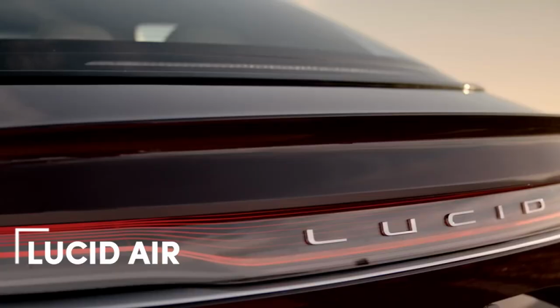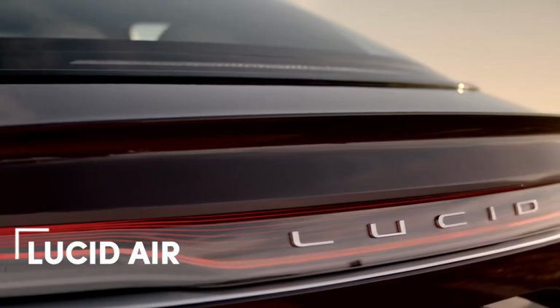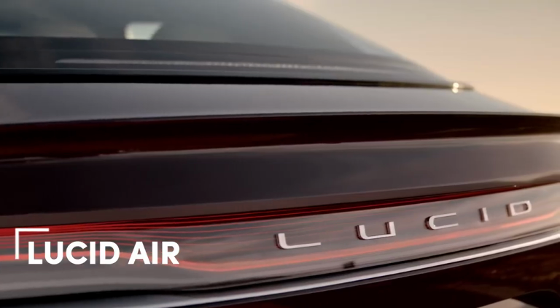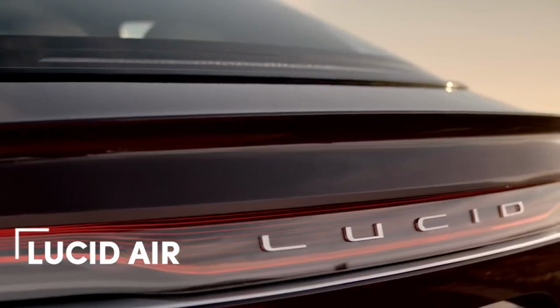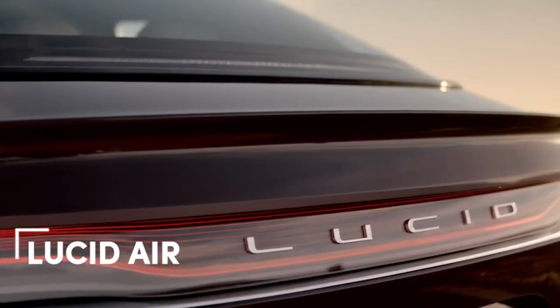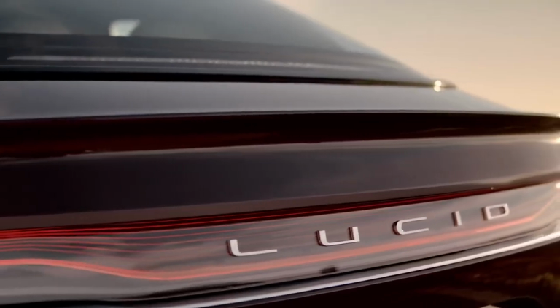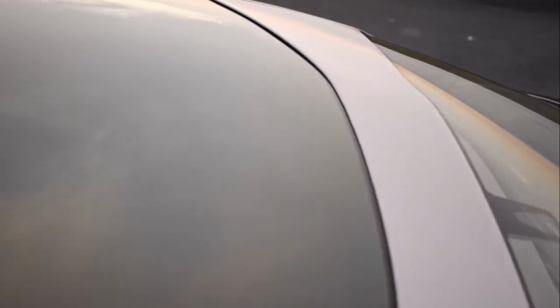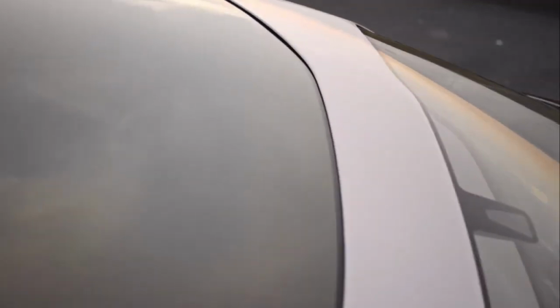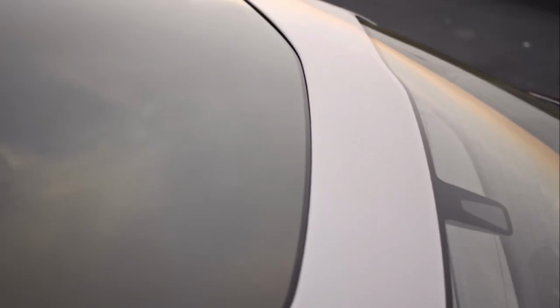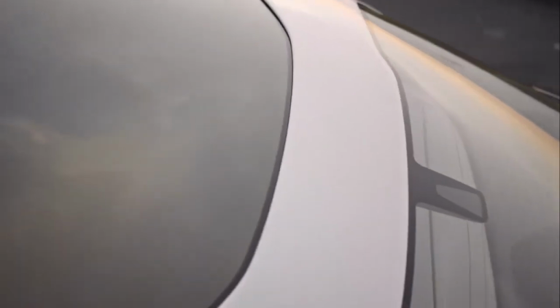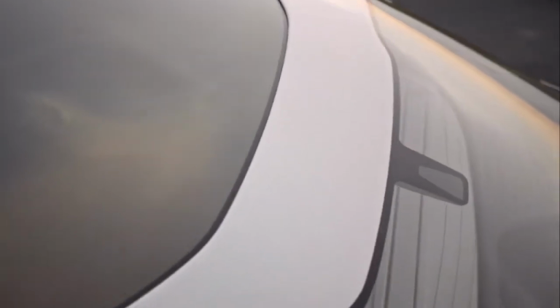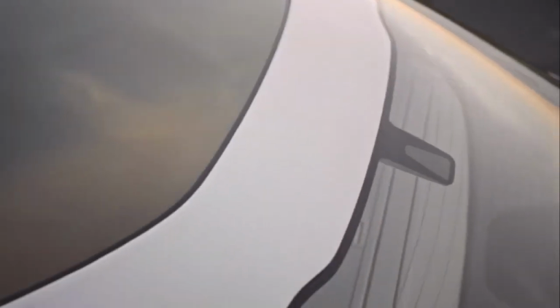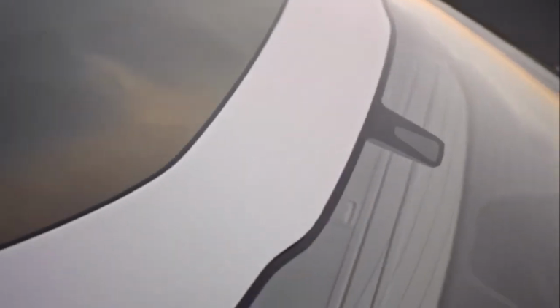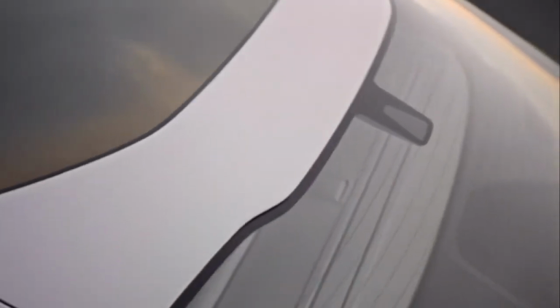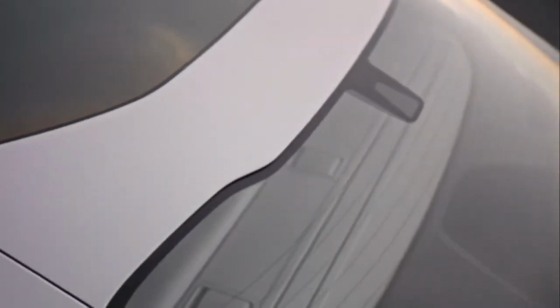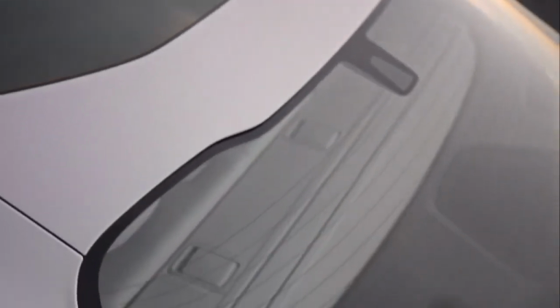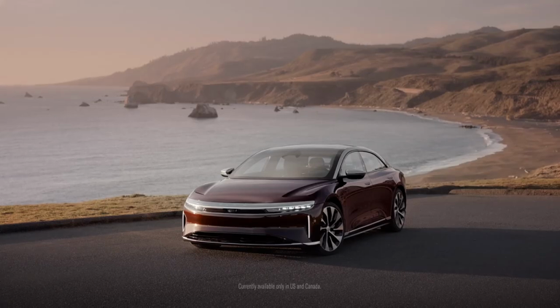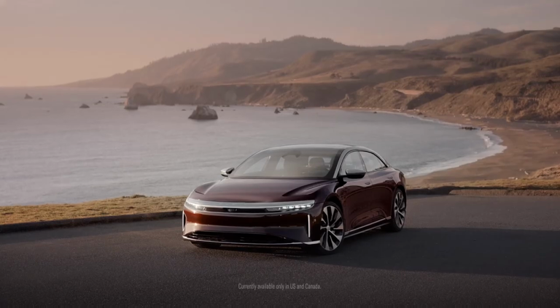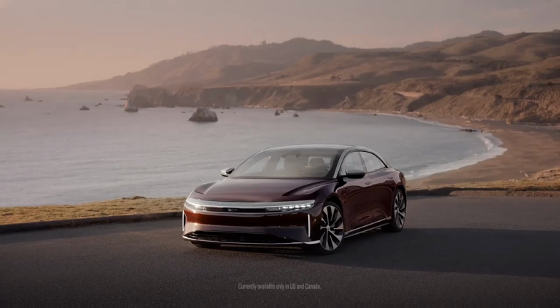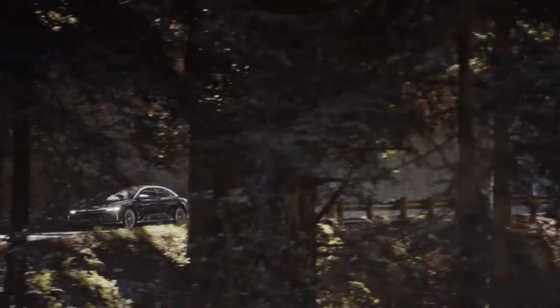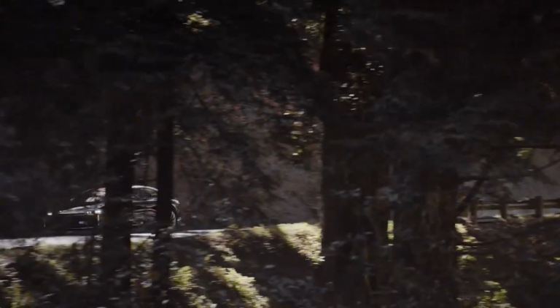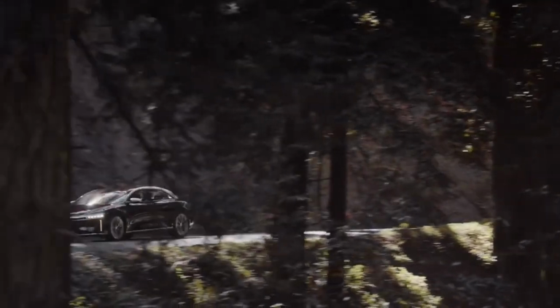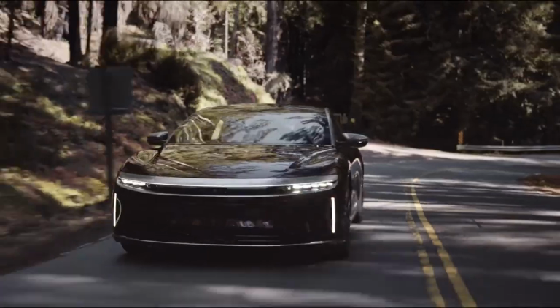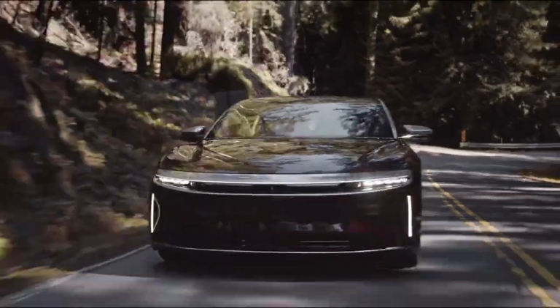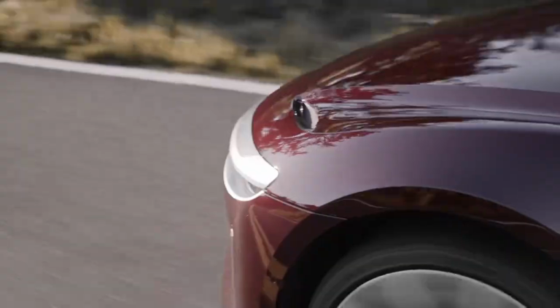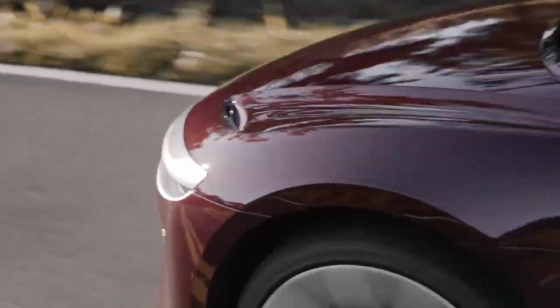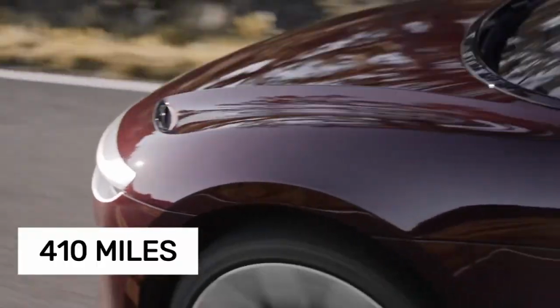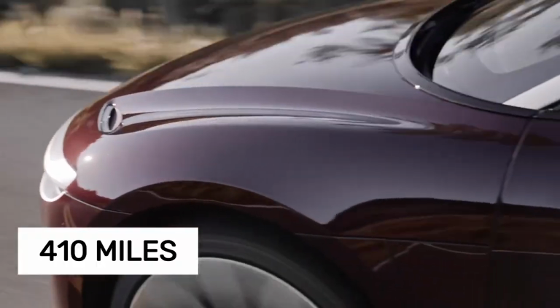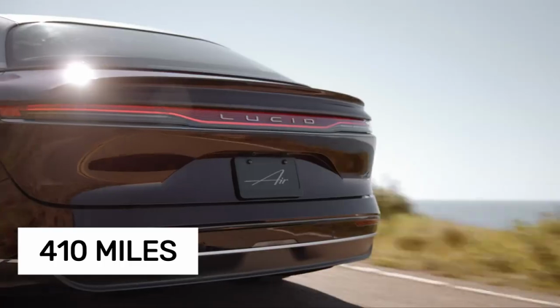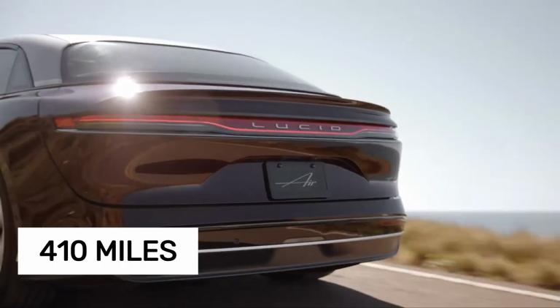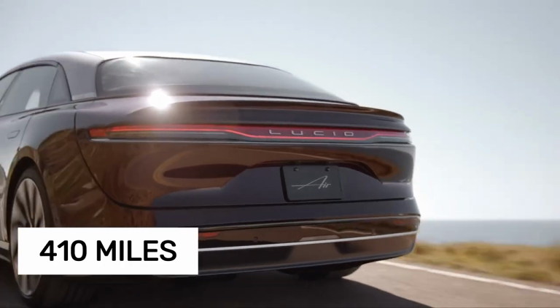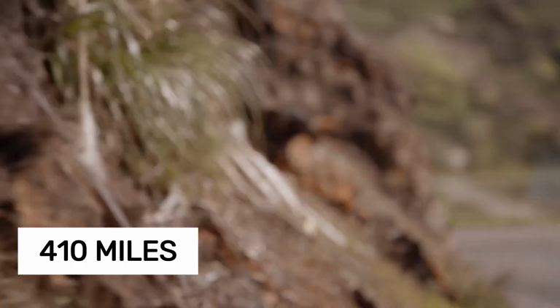Topping the list is the Lucid Air, setting a new standard for real-world highway range. In 2022, the 819-horsepower Air Grand Touring impressed with a remarkable 410 miles on a single charge.